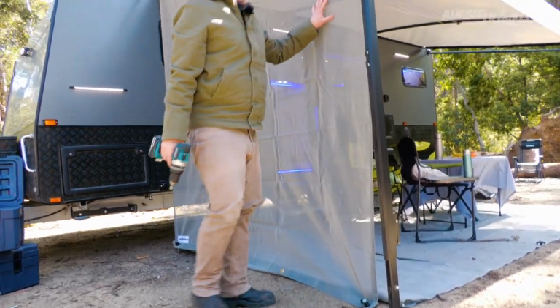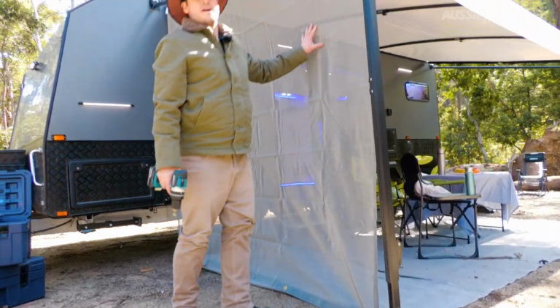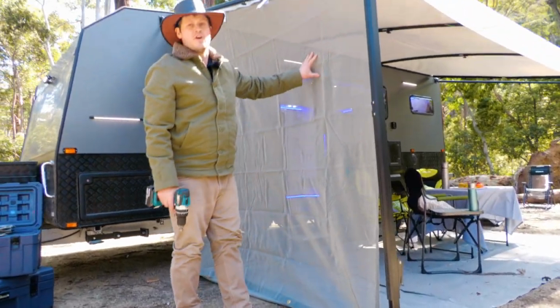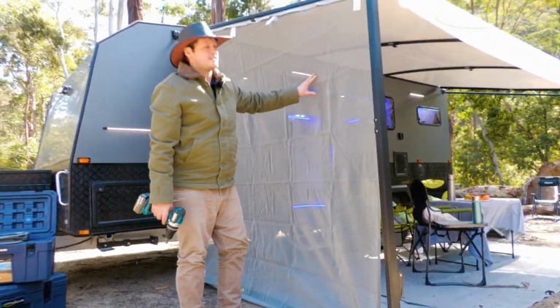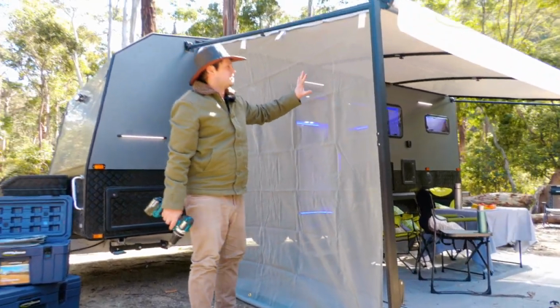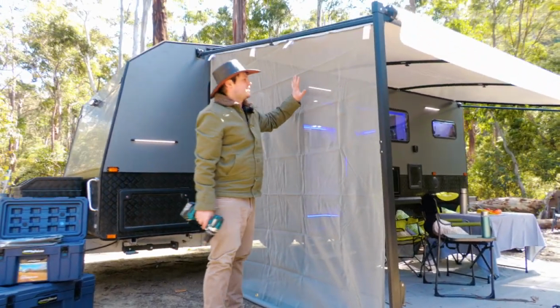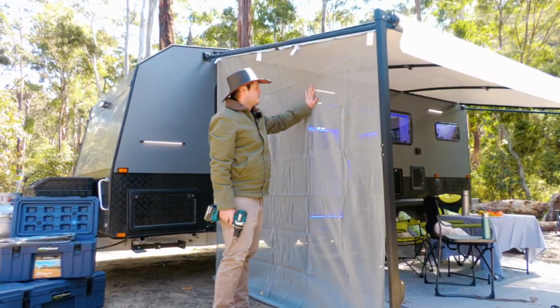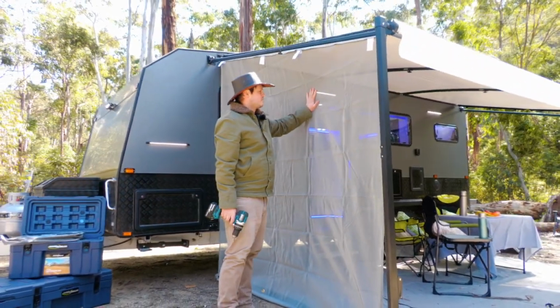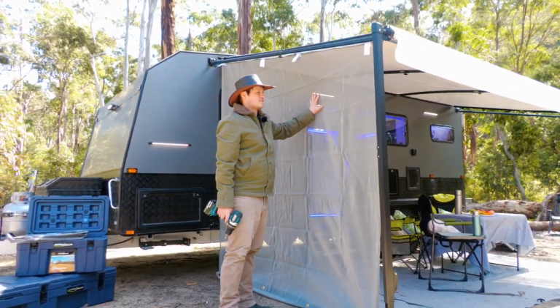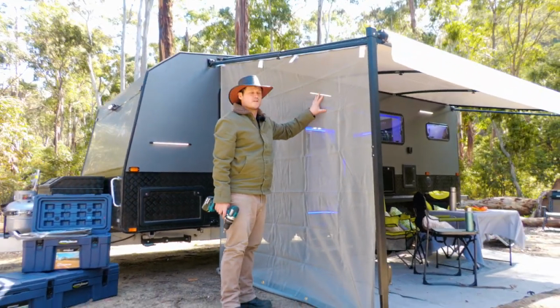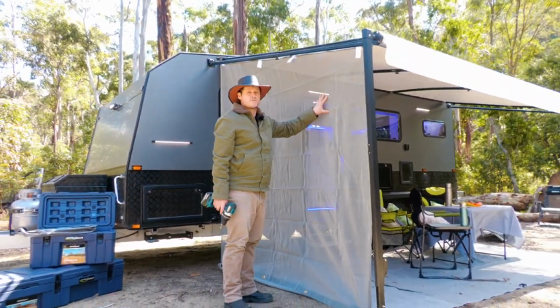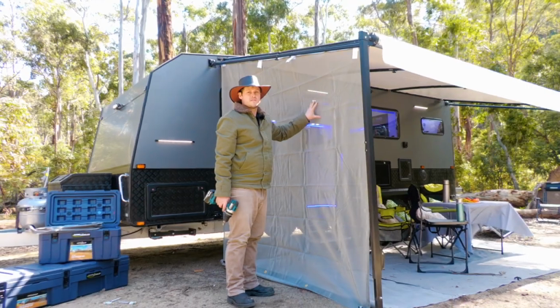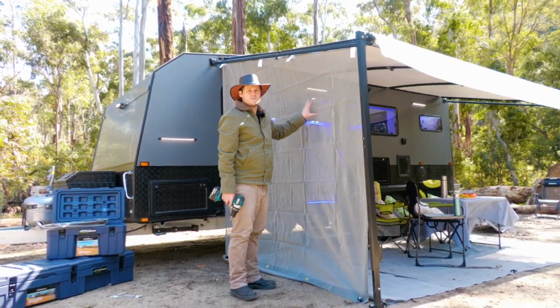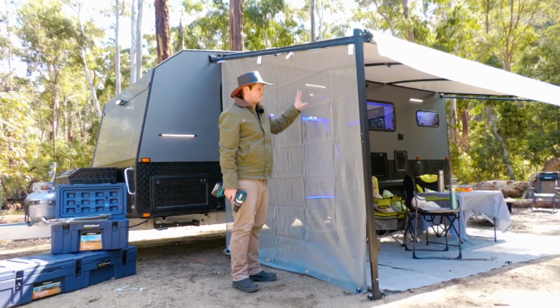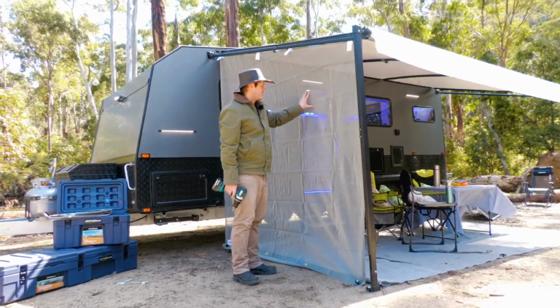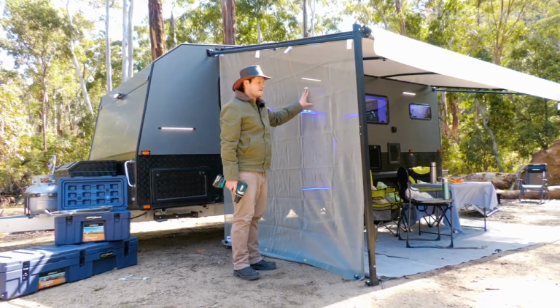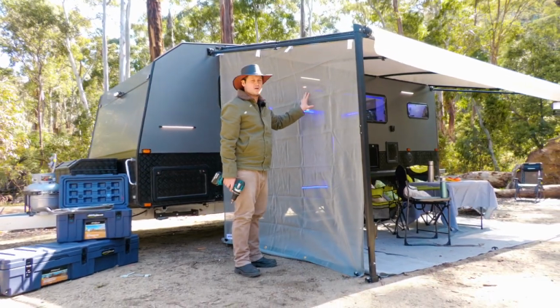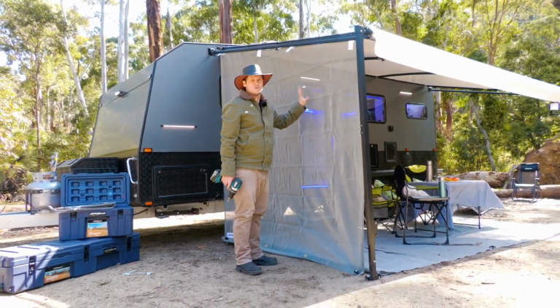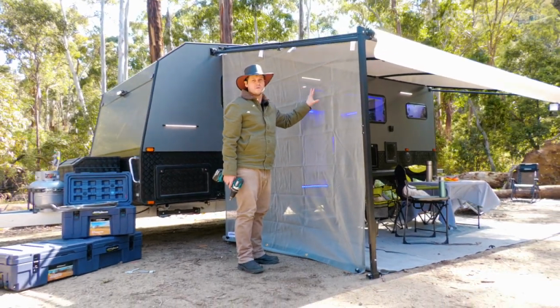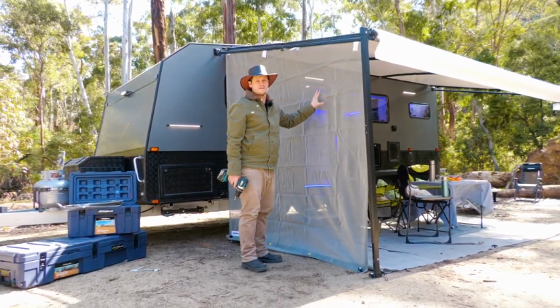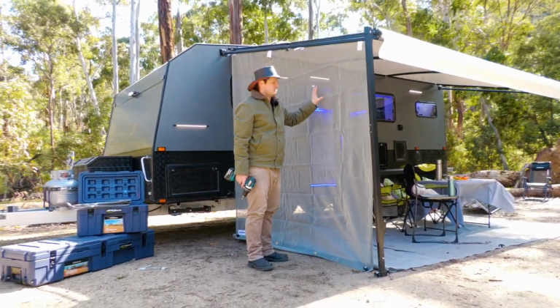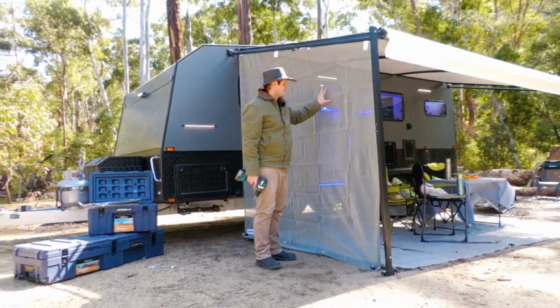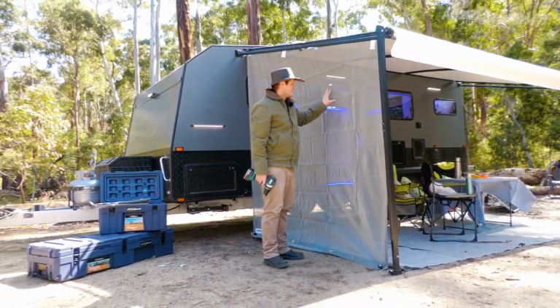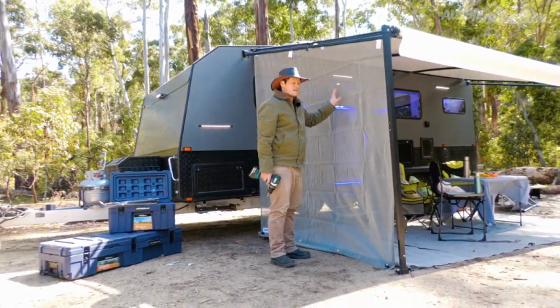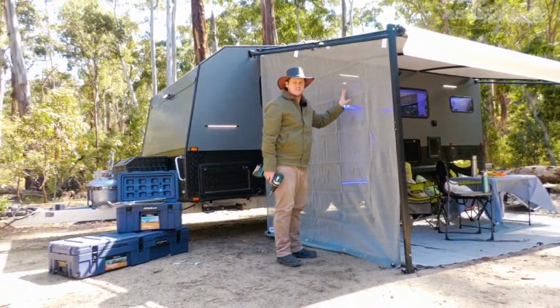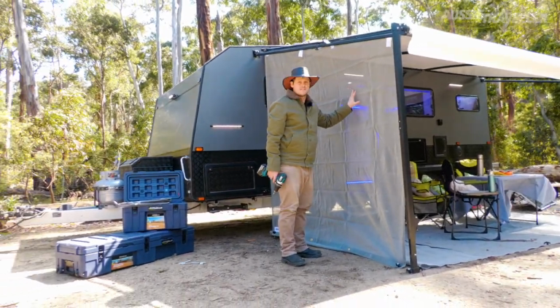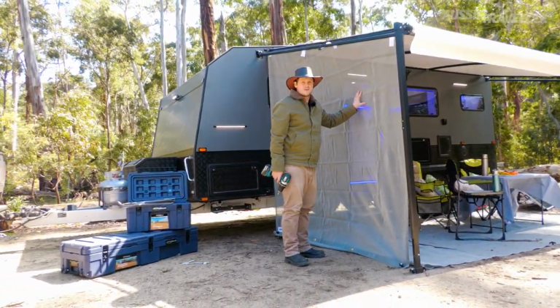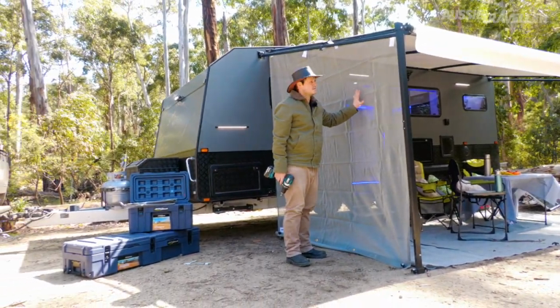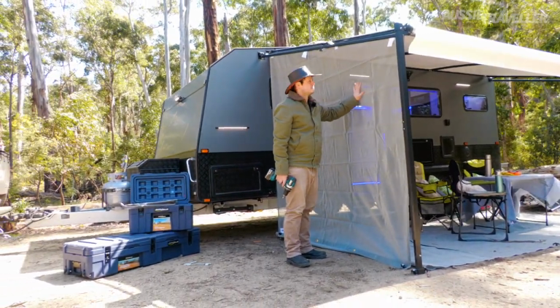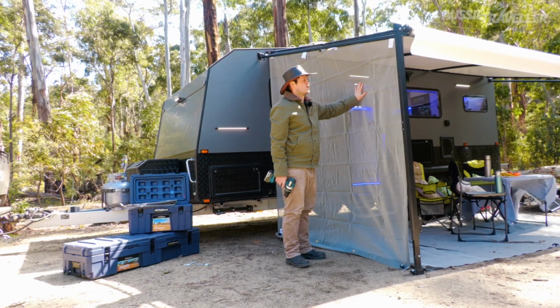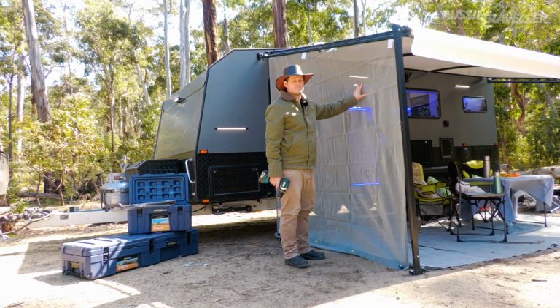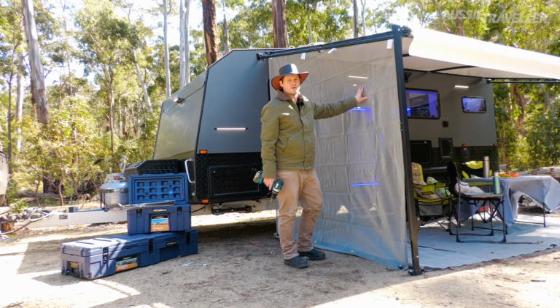There you have it guys, as you can see, it provides a lot of privacy, whether you're at a campsite or like we are today, out camping in the State Forest. Simple product.